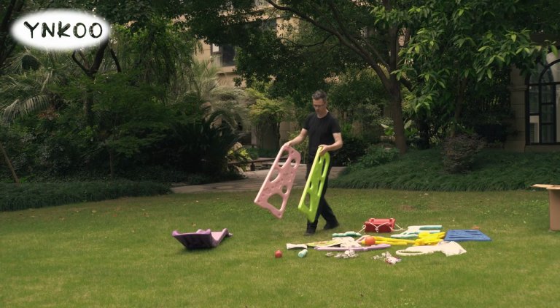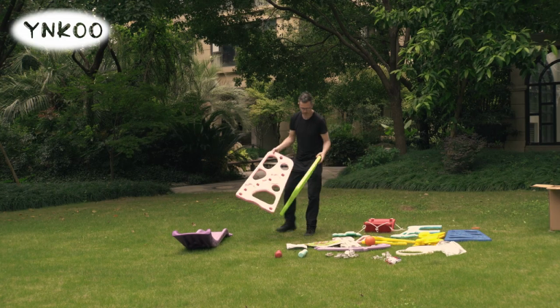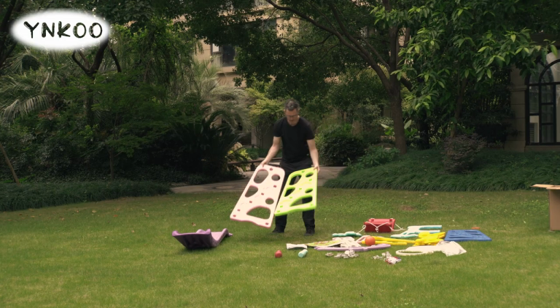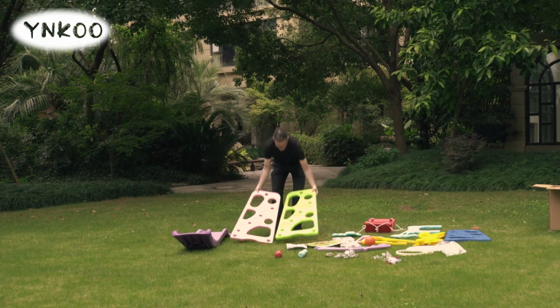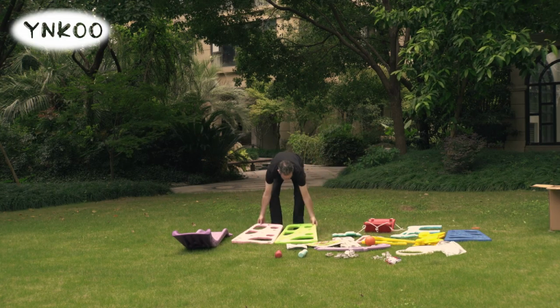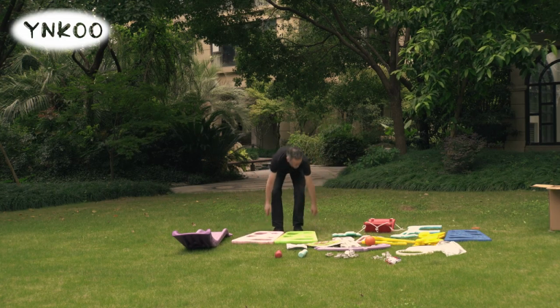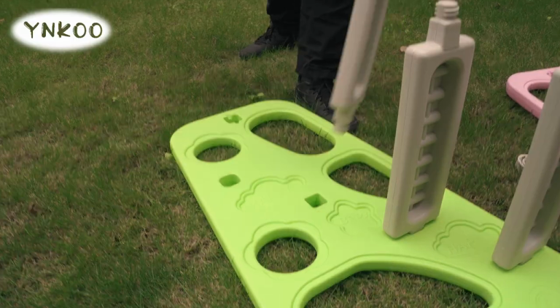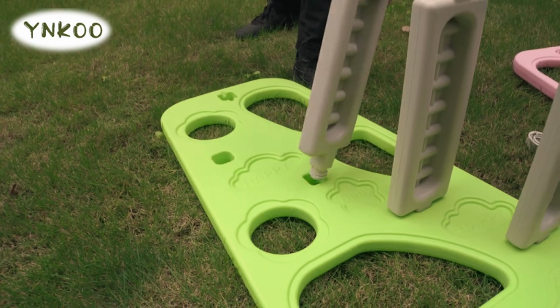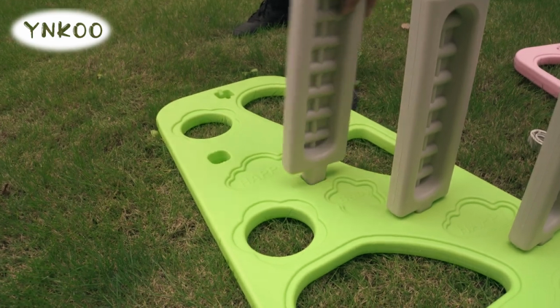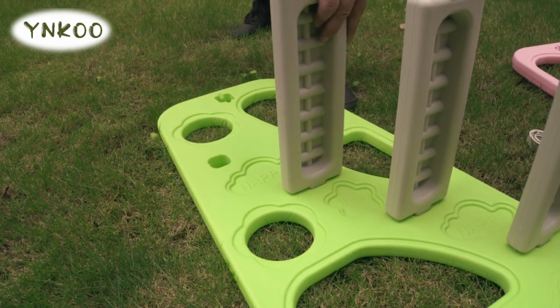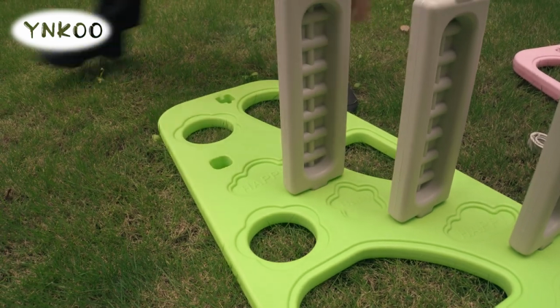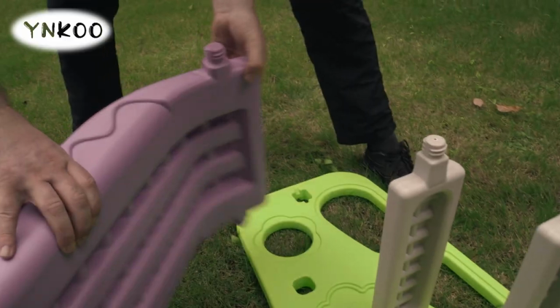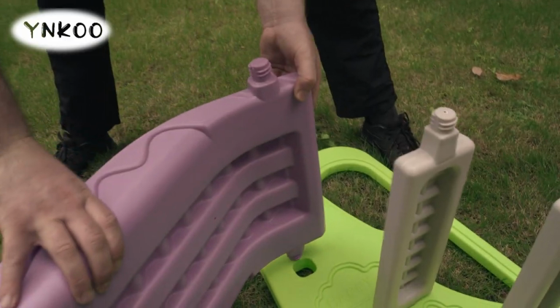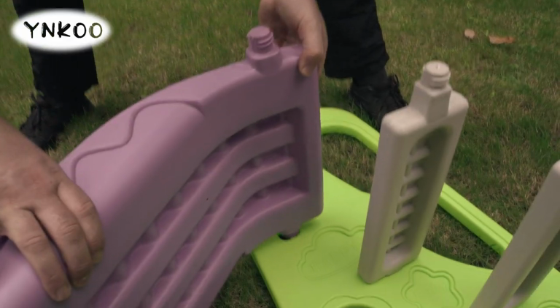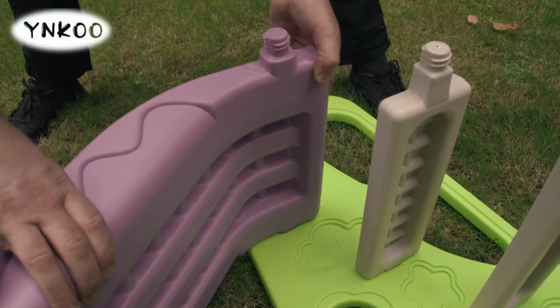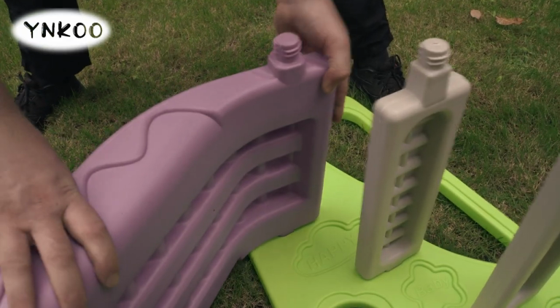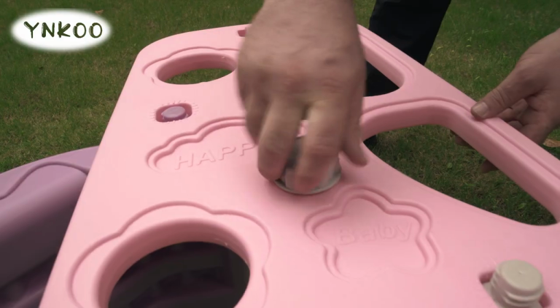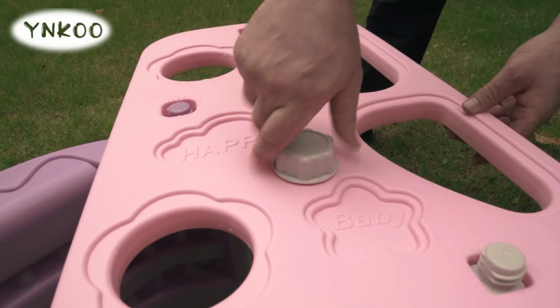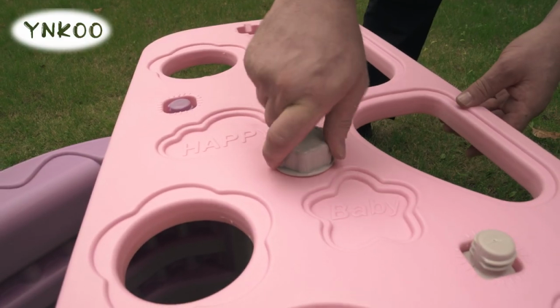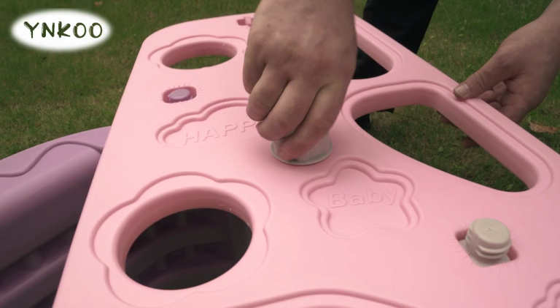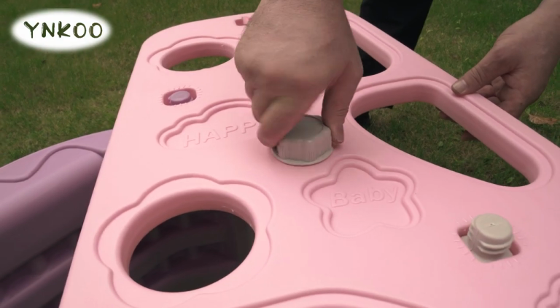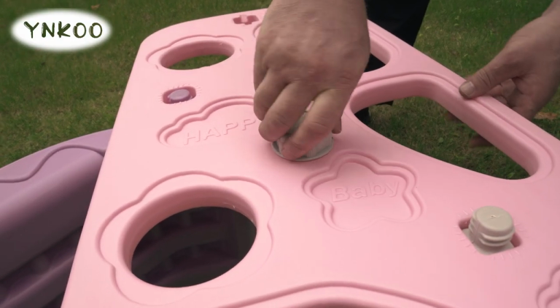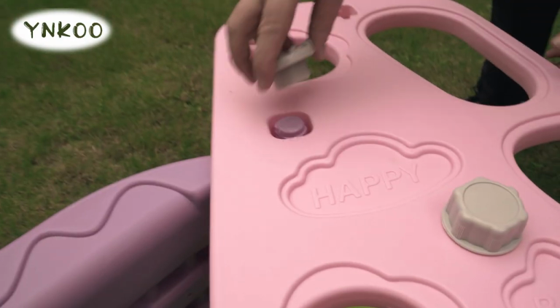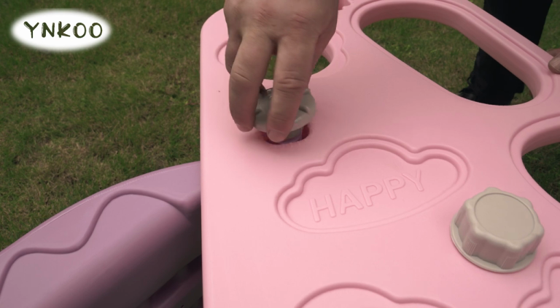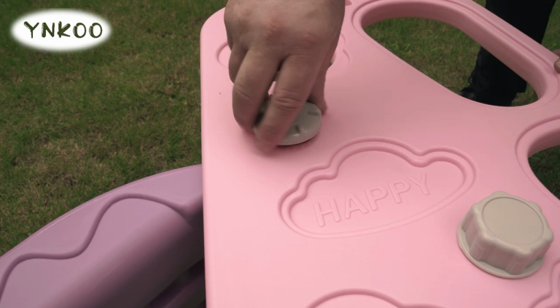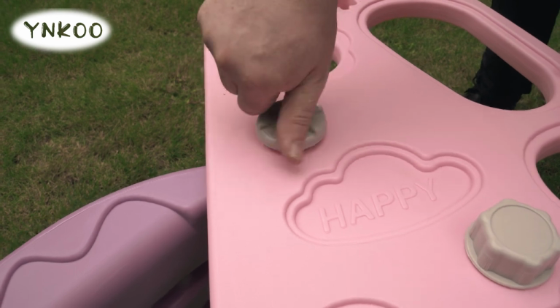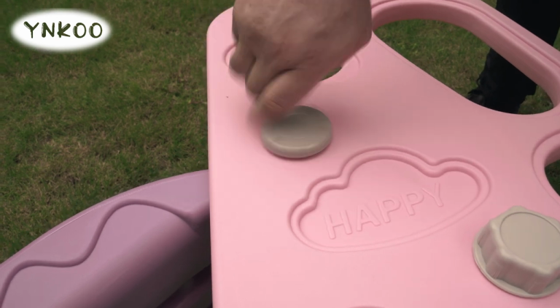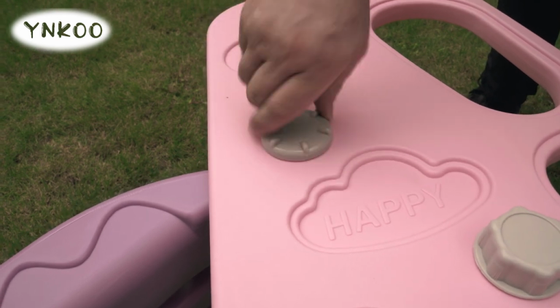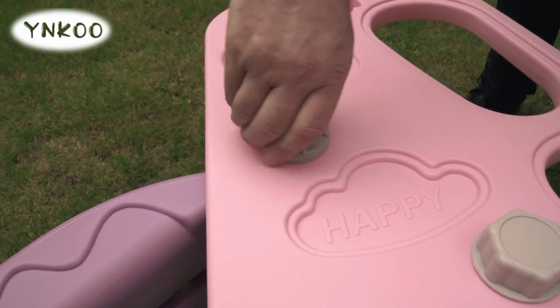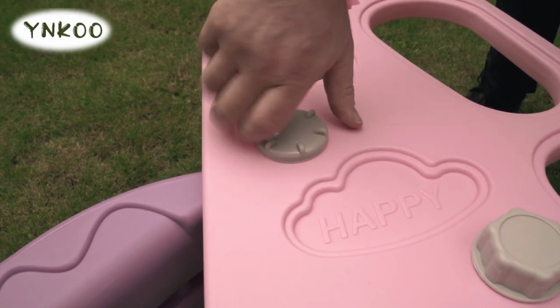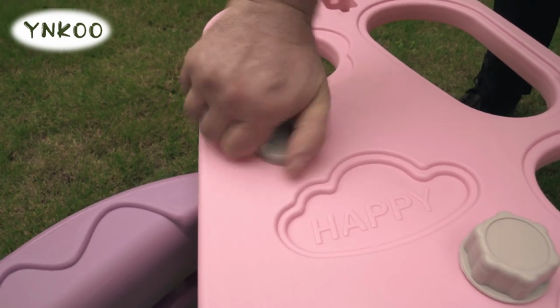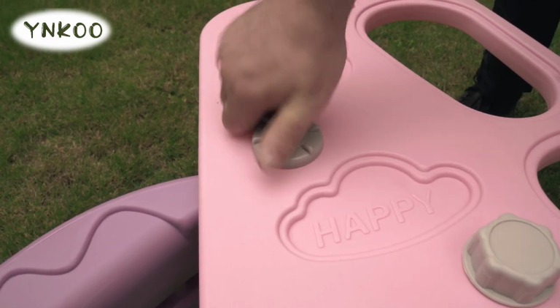Place the sides on the ground and place the rungs in the holes along with the slide you just assembled, and then locking in place with the caps provided.